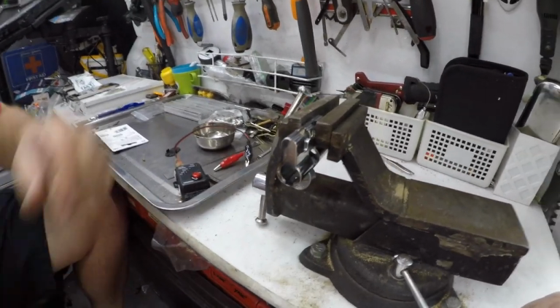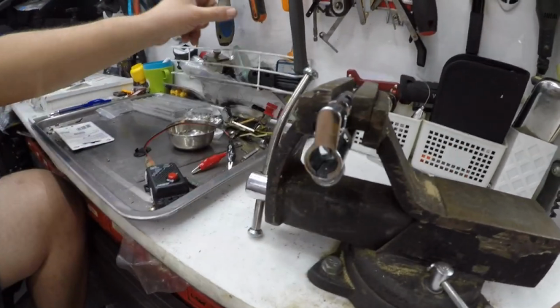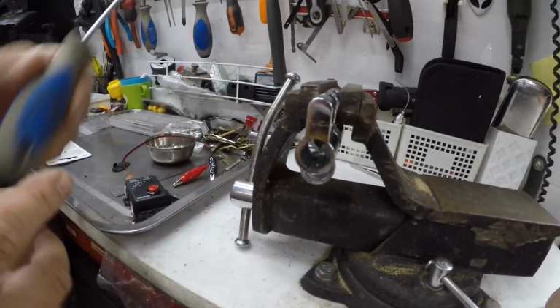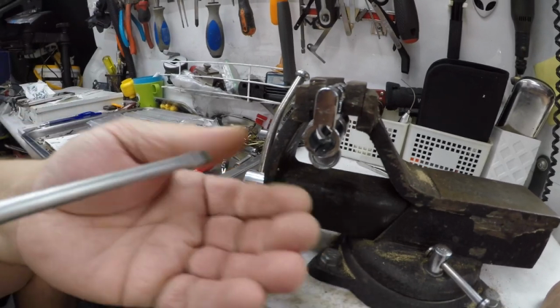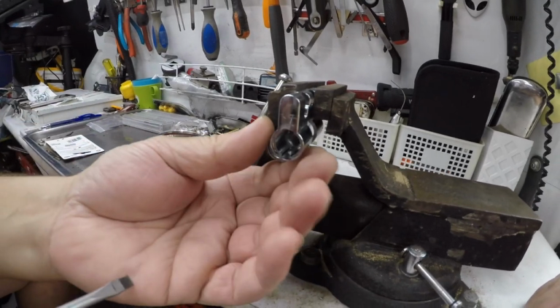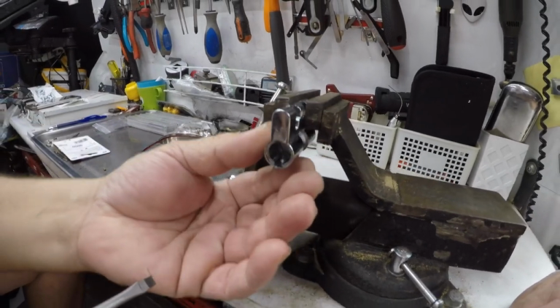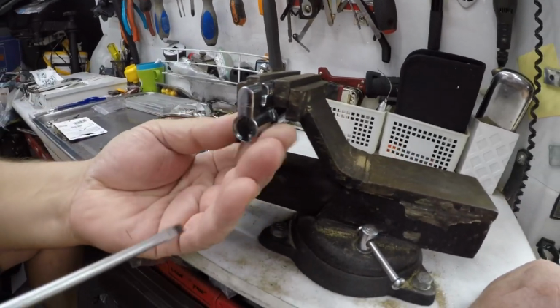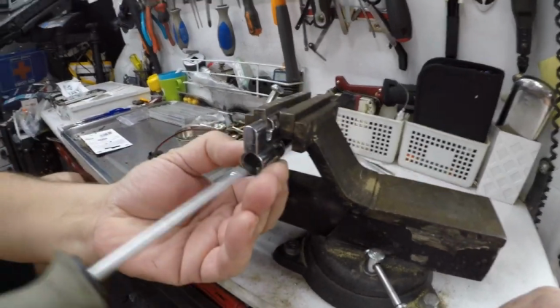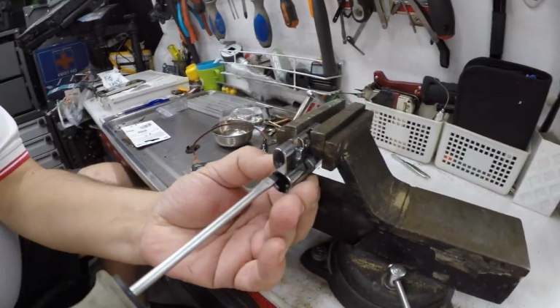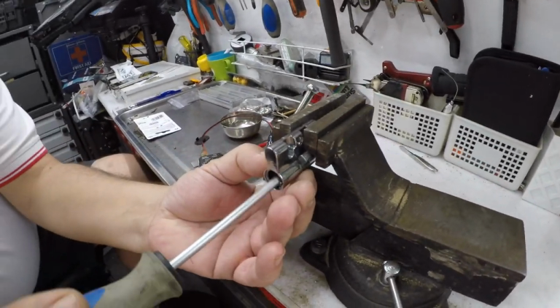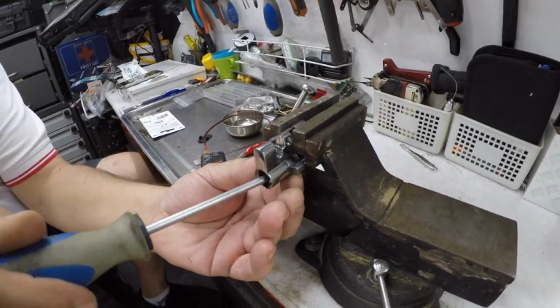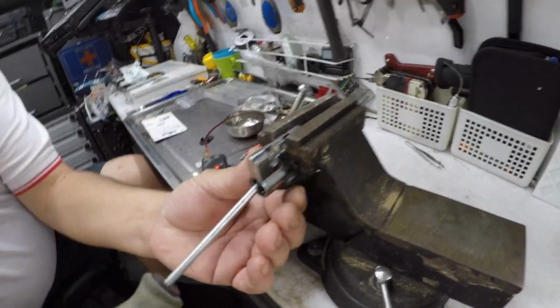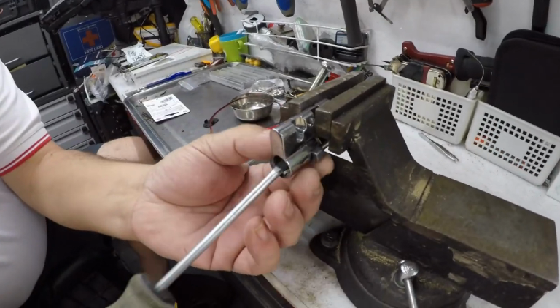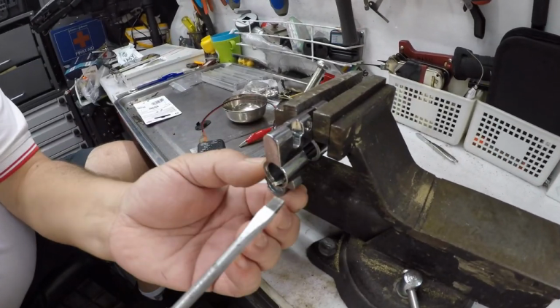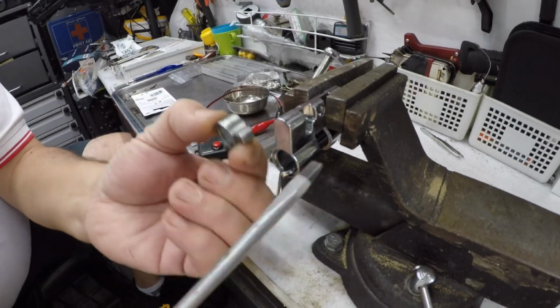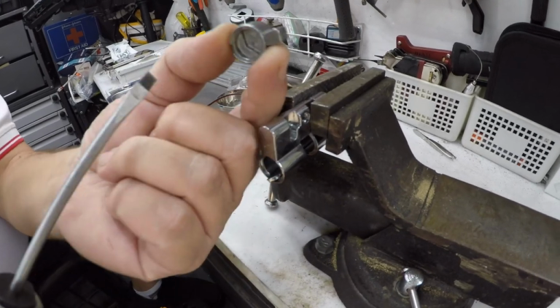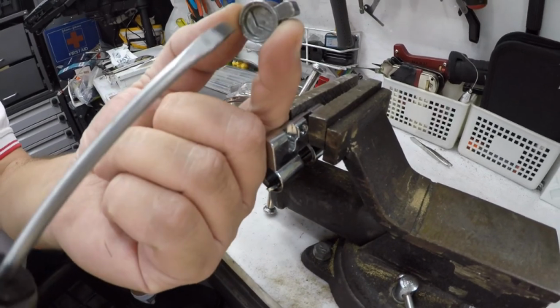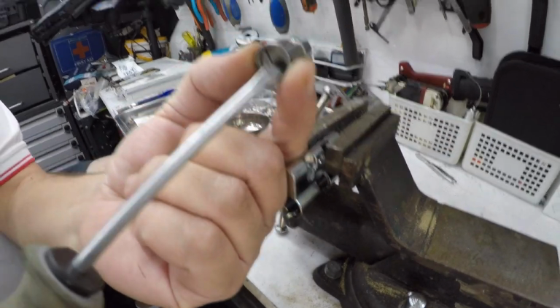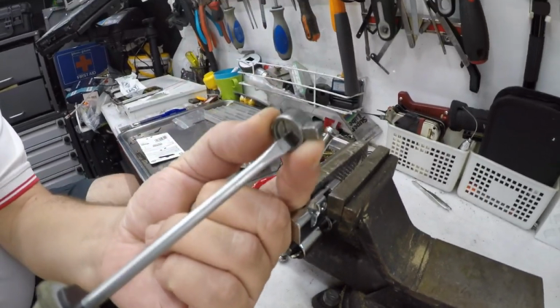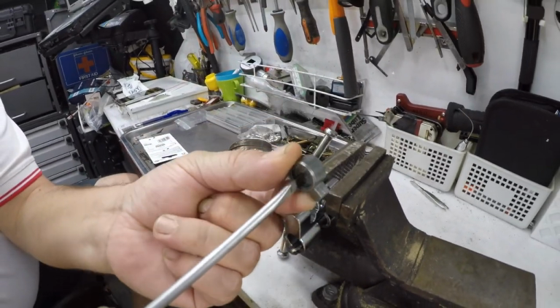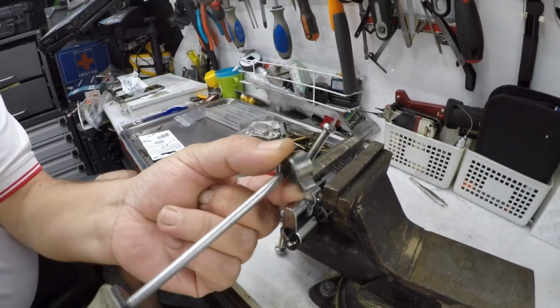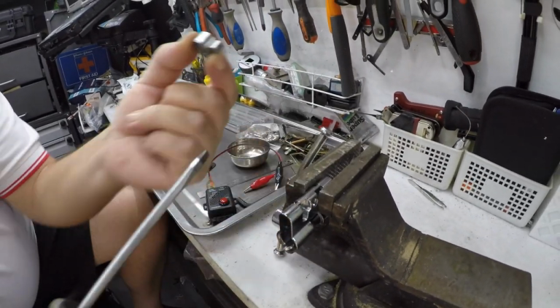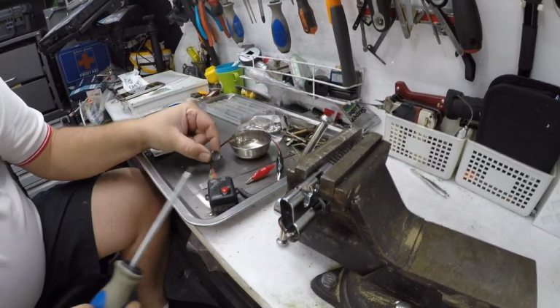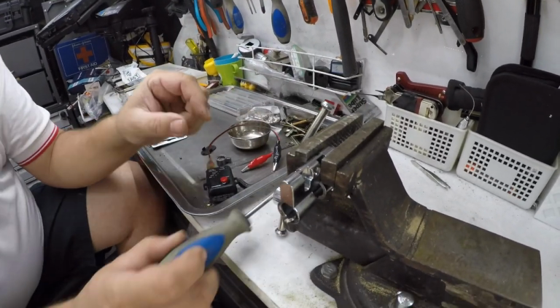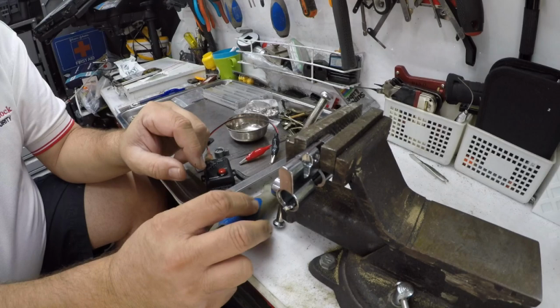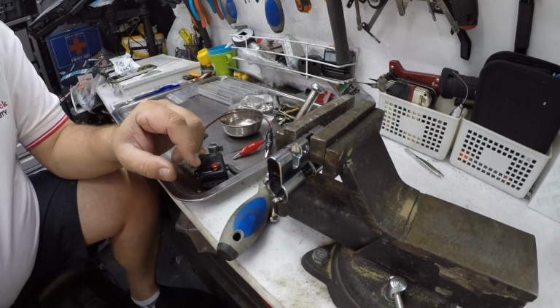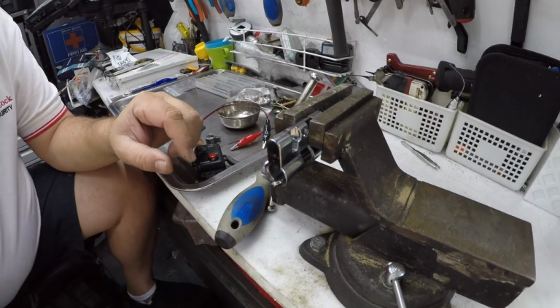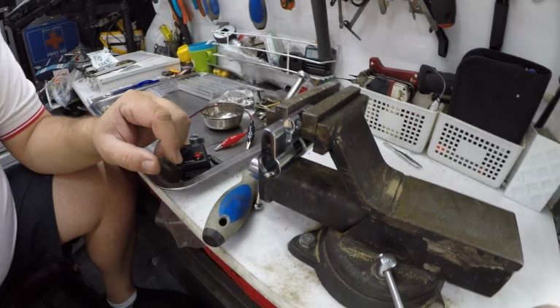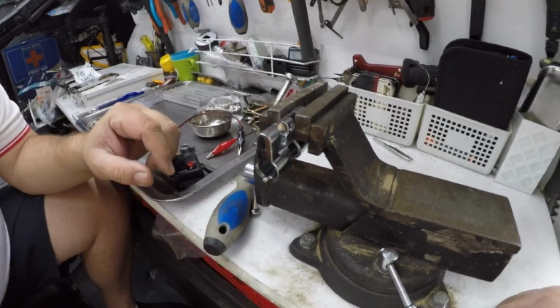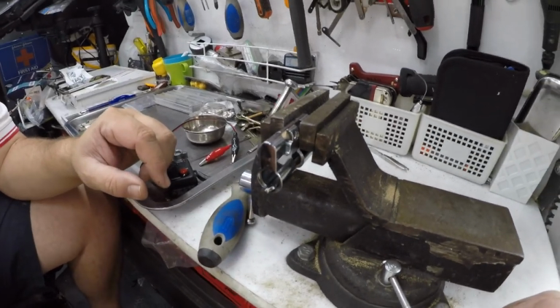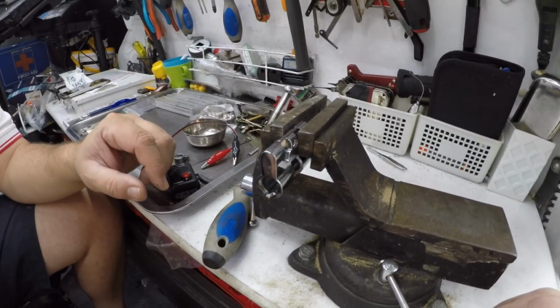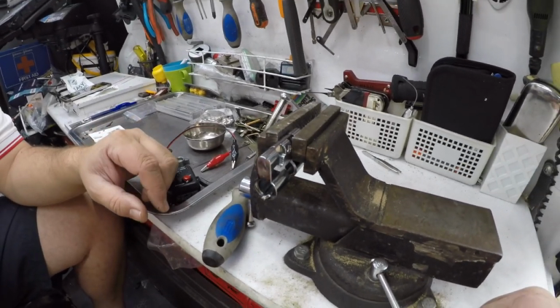Now we can simply get our screwdriver in there and turn it round, and this will move the cam. As you can see, we get in there, move it round, and that will be able to unlock the lock. That saves us having to drill it out — it does it the easy way.